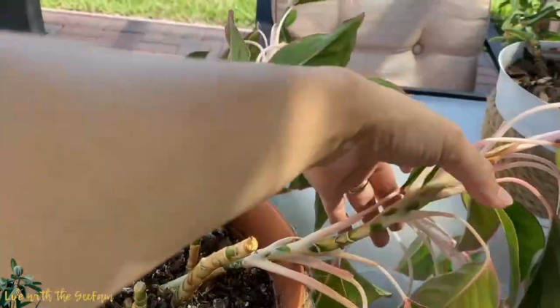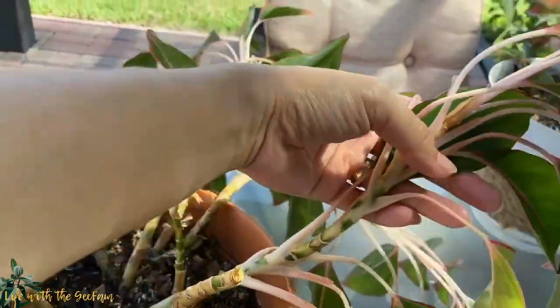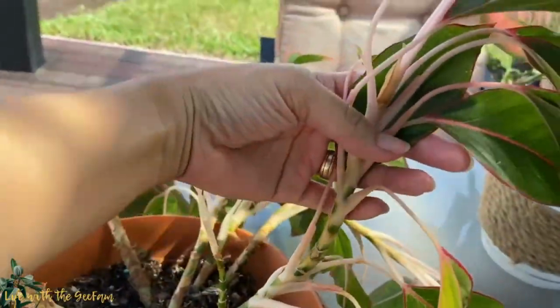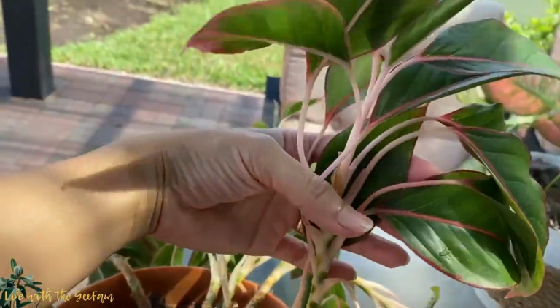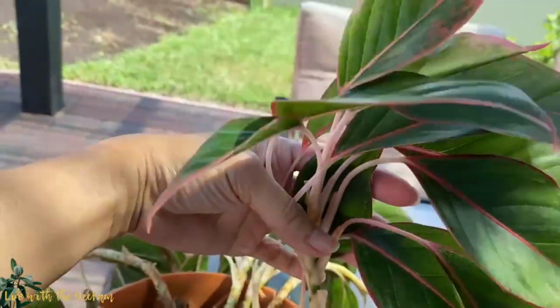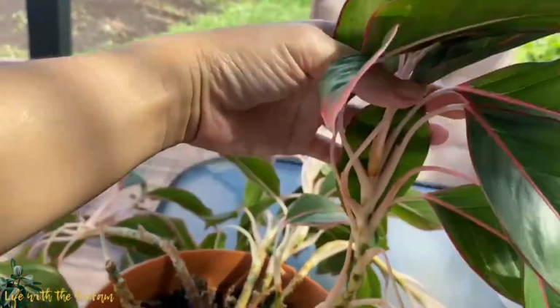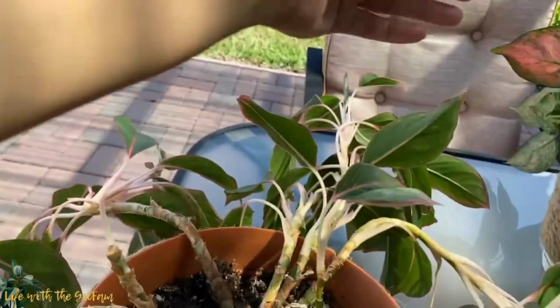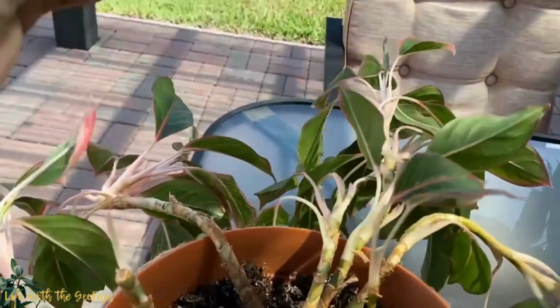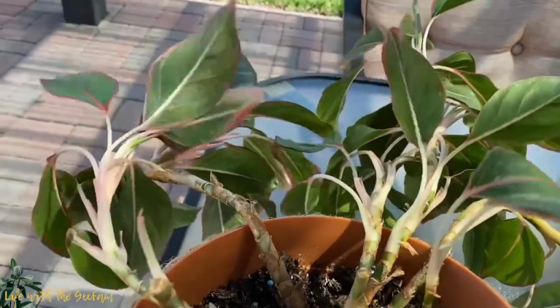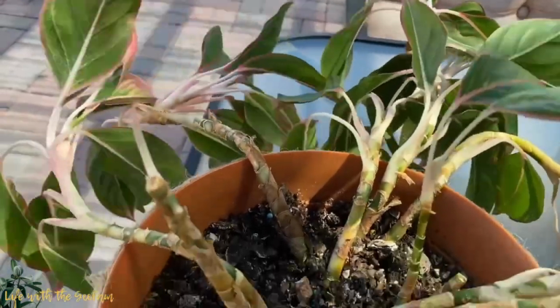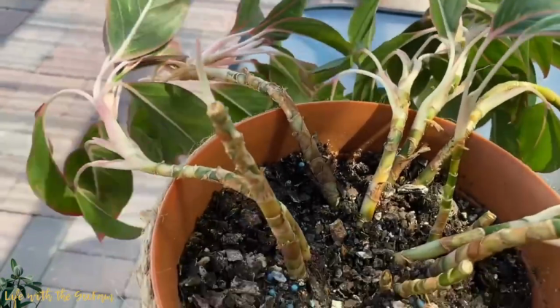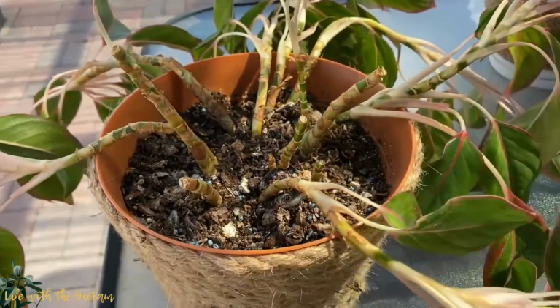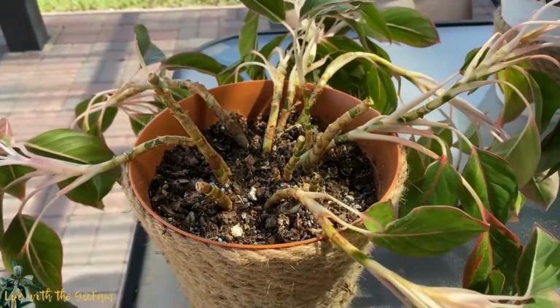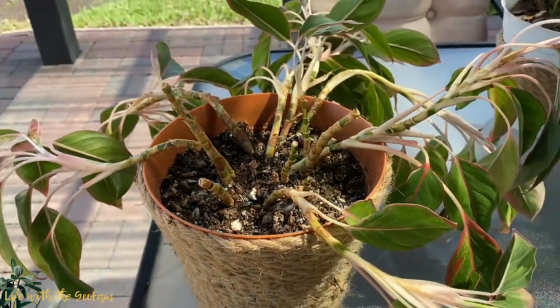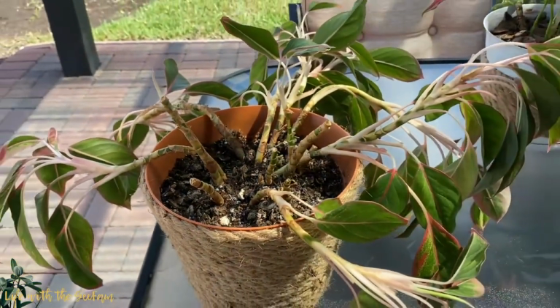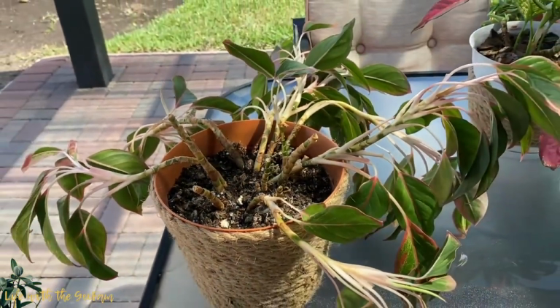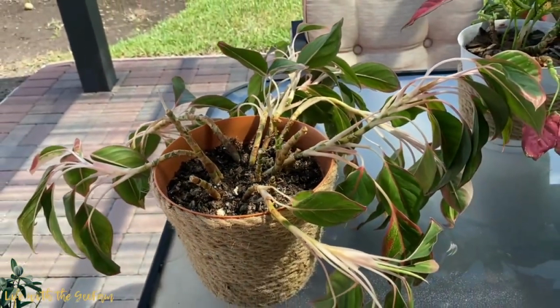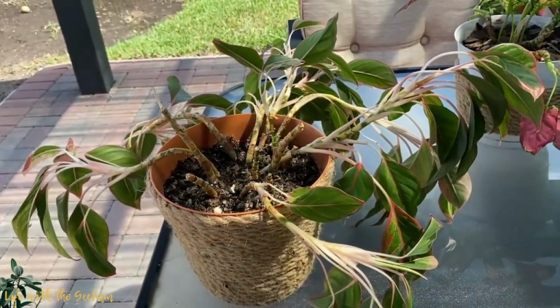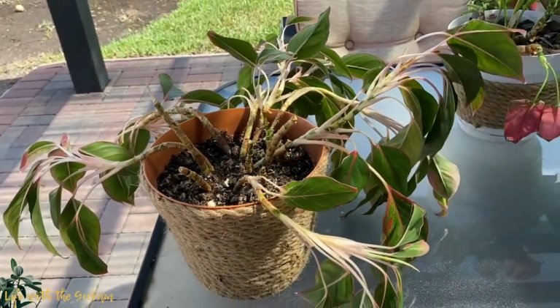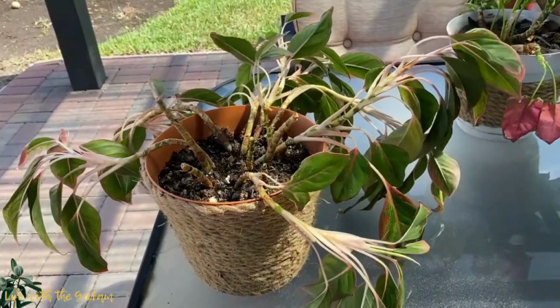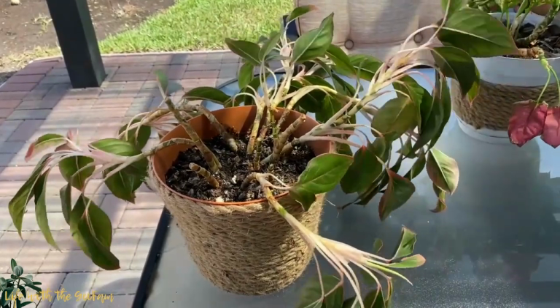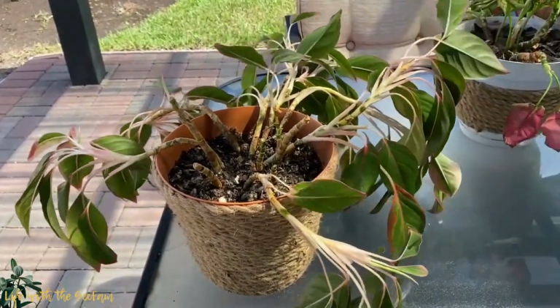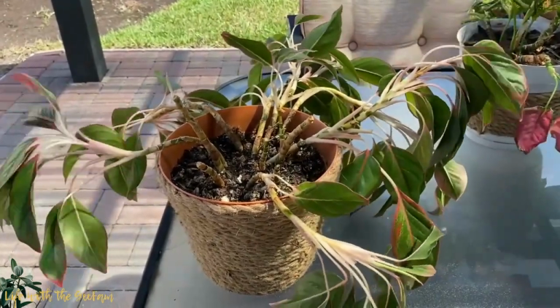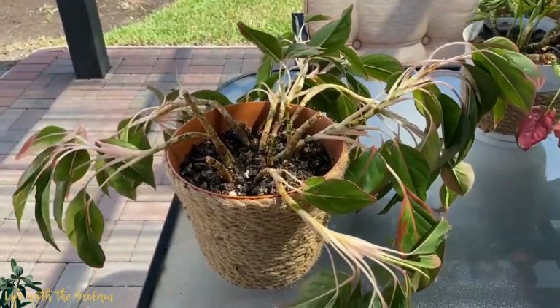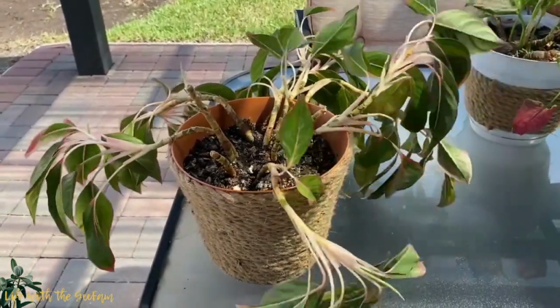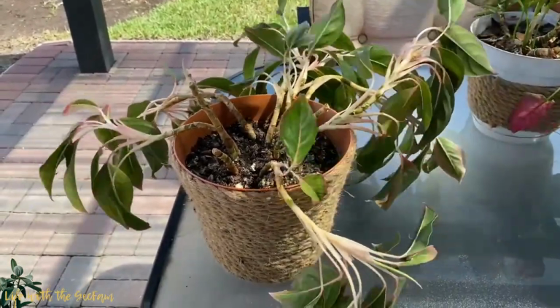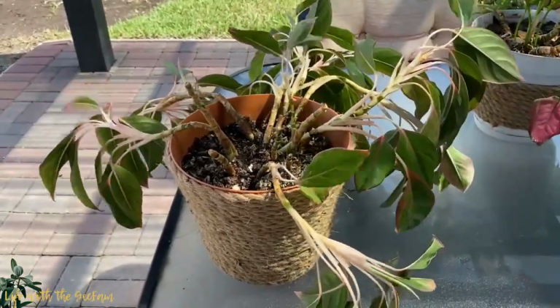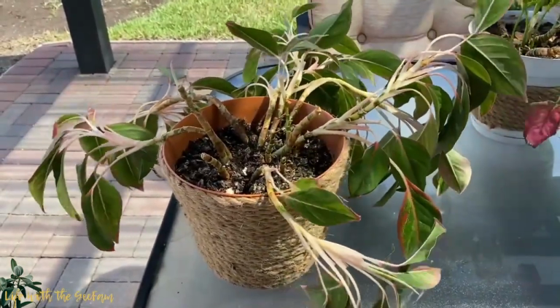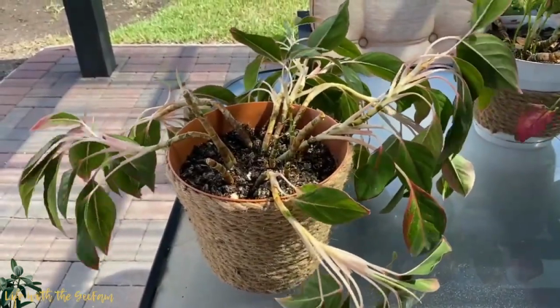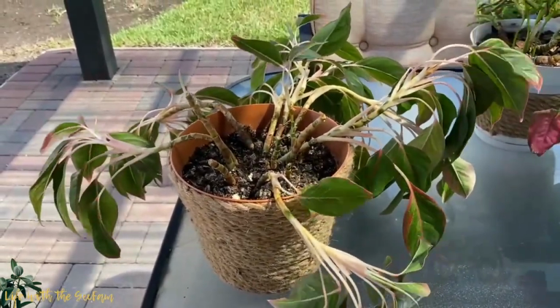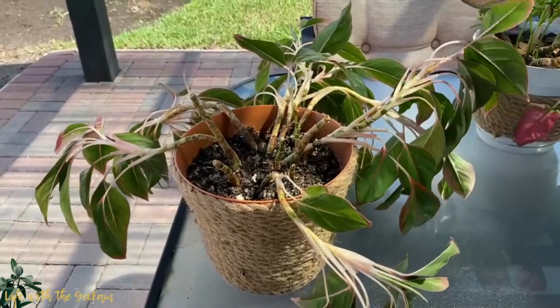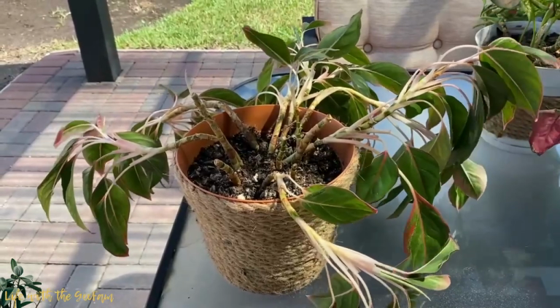The second reason is improper lighting. This plant is situated near the glass door on the east side of the house, so it's definitely receiving morning sunlight — about two to three hours of bright light. So I don't think it's improper lighting.